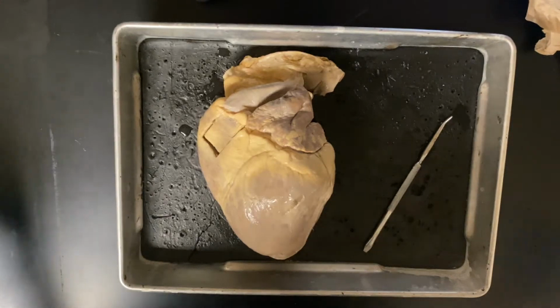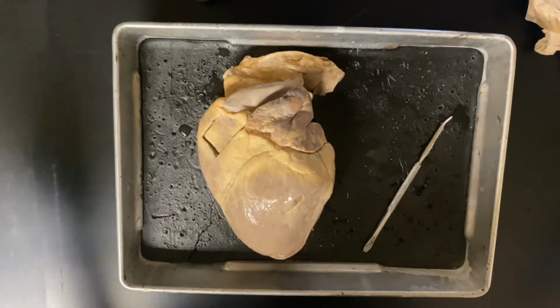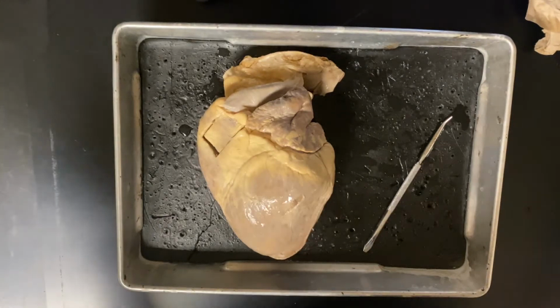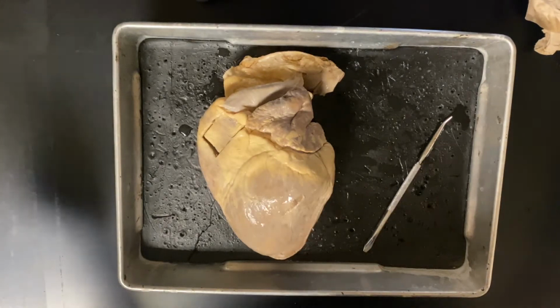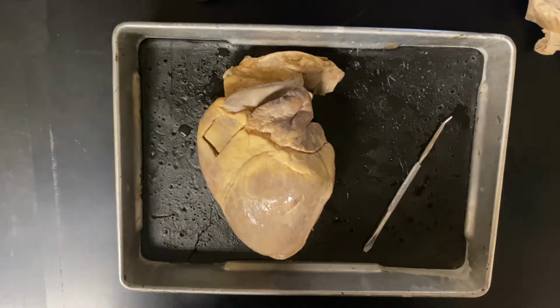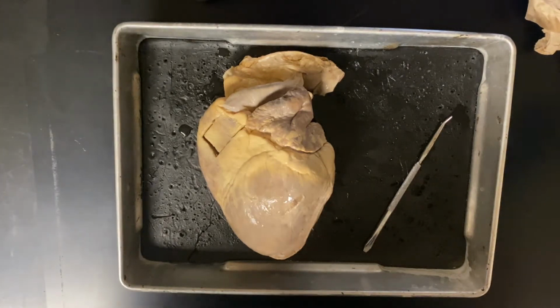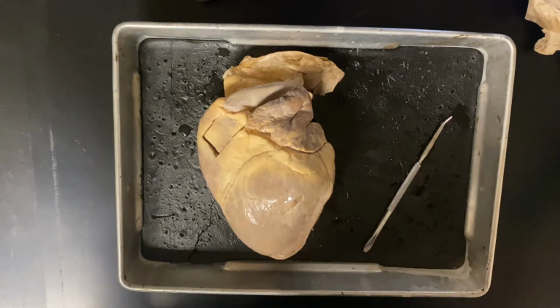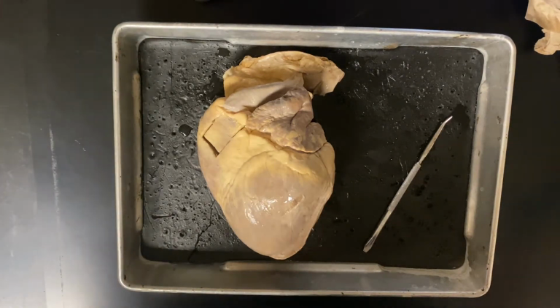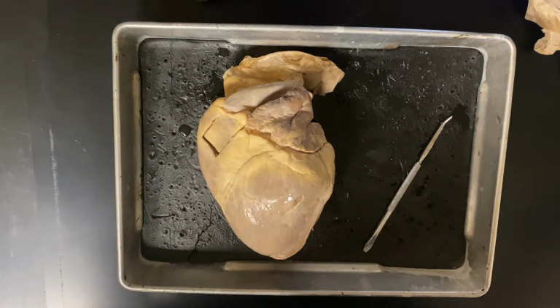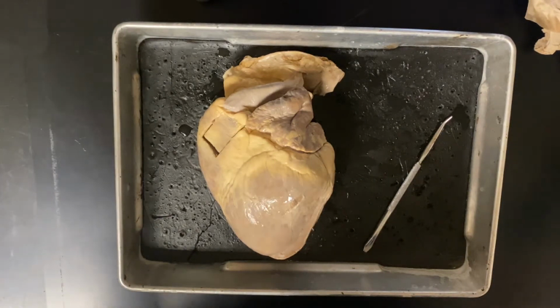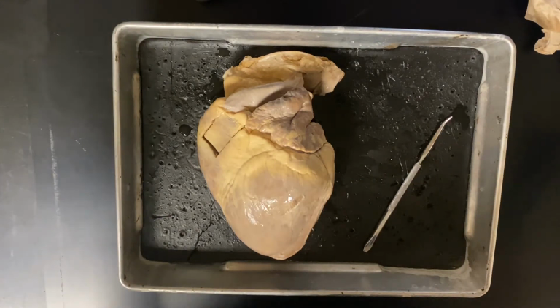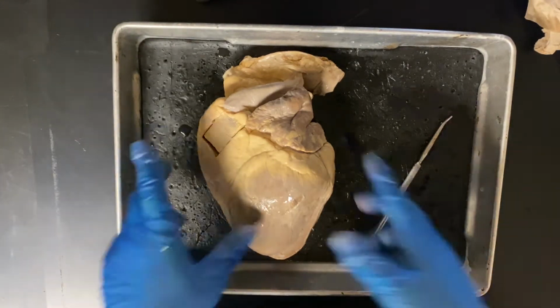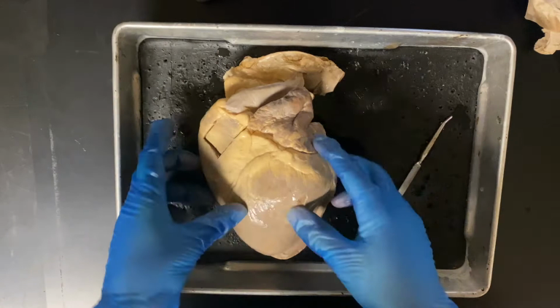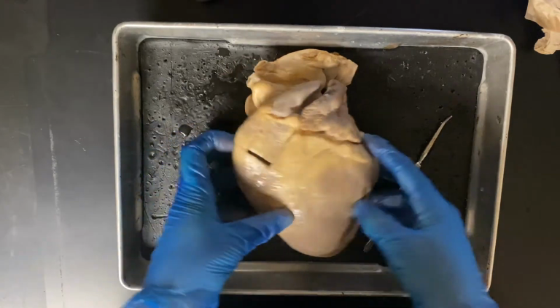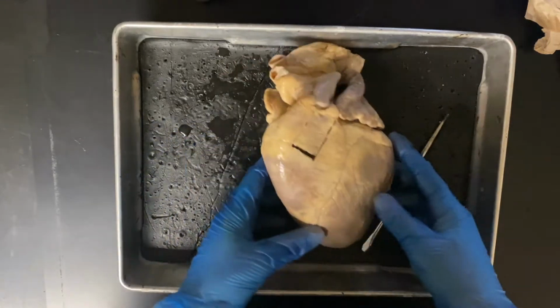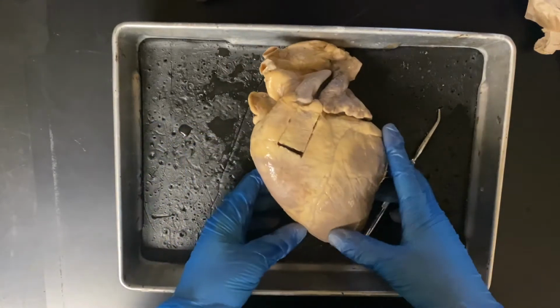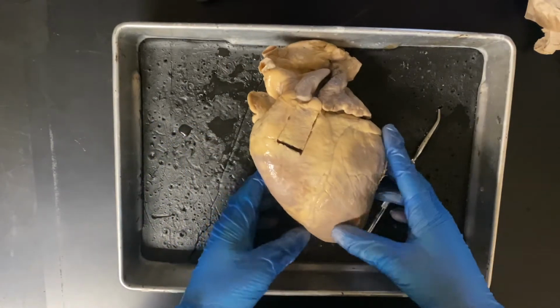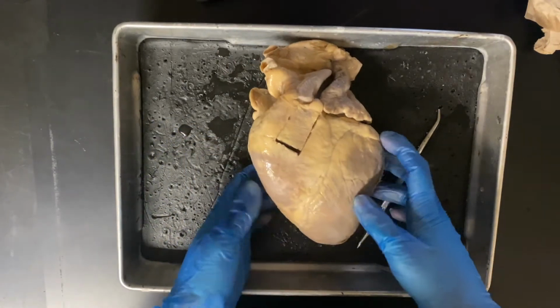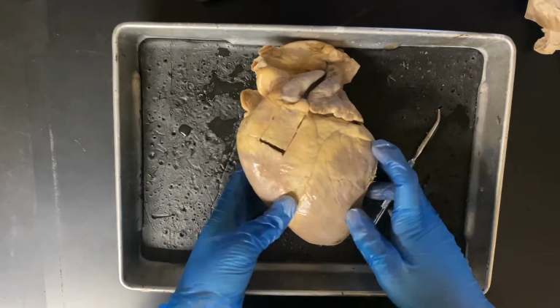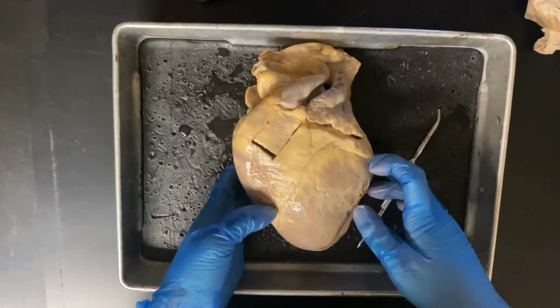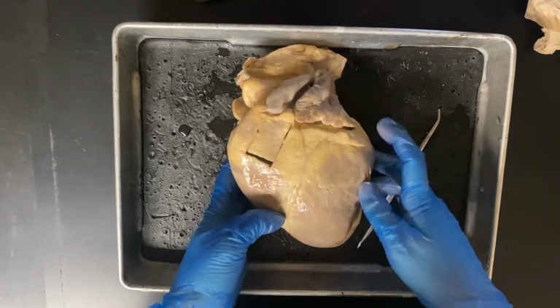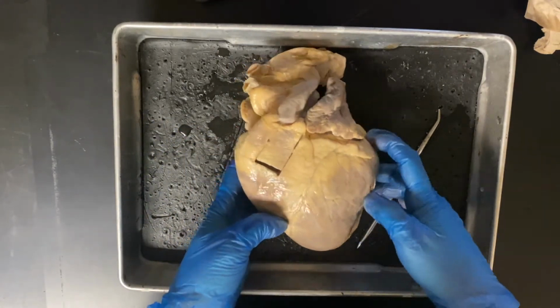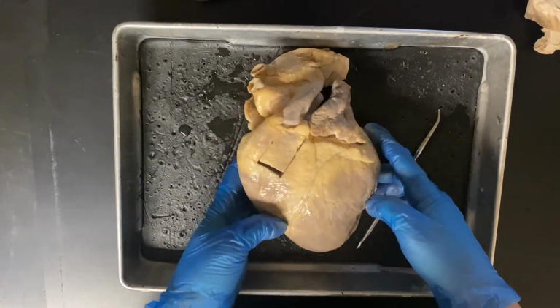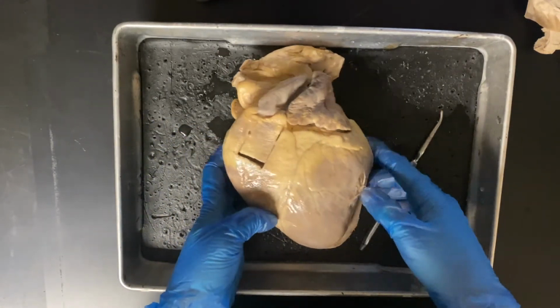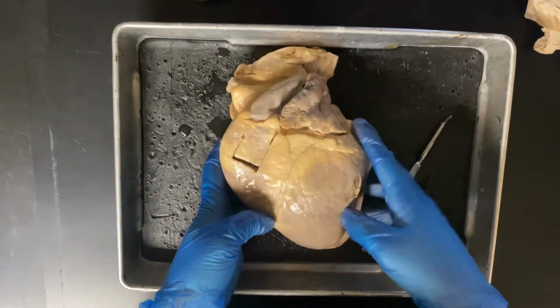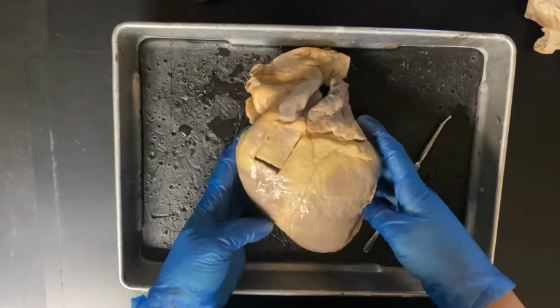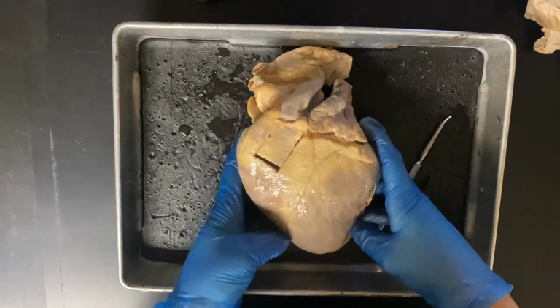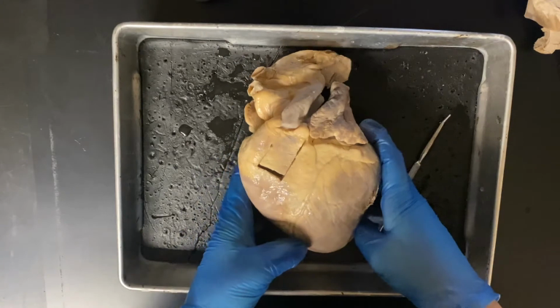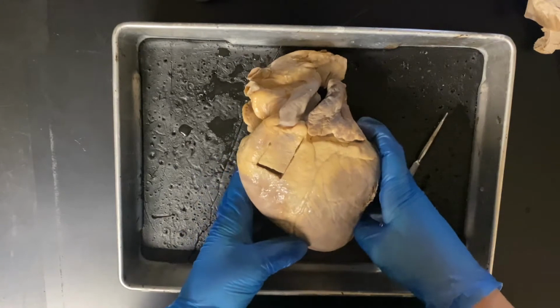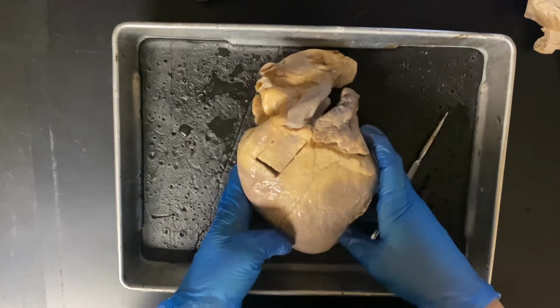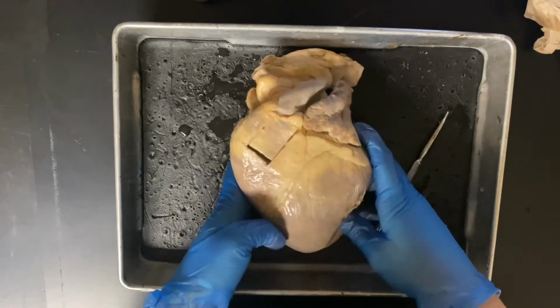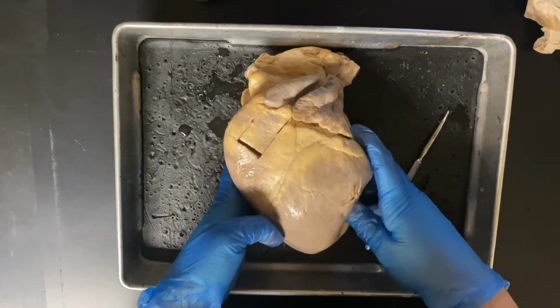Hello everyone. Today we're going to go over the structures of the pig heart. I have one here from our A&P lab and we're just going to go through the structures that you will be asked to identify in future quizzes.